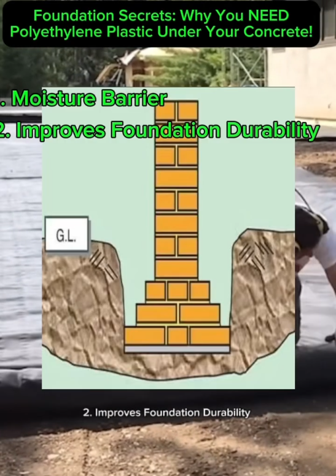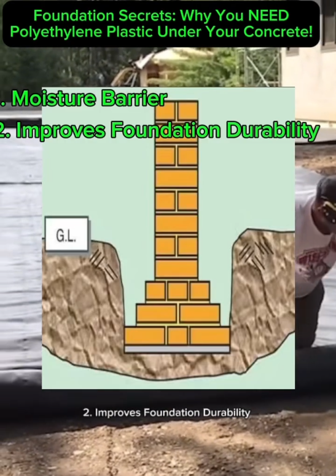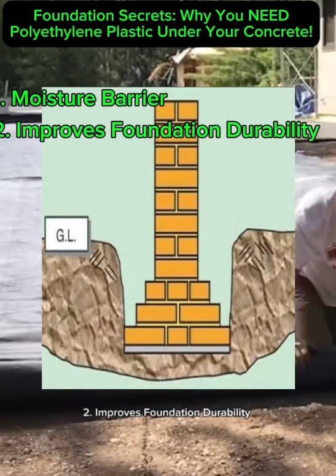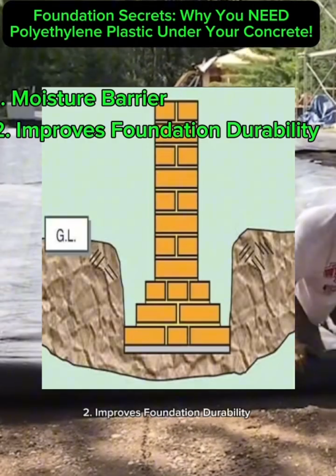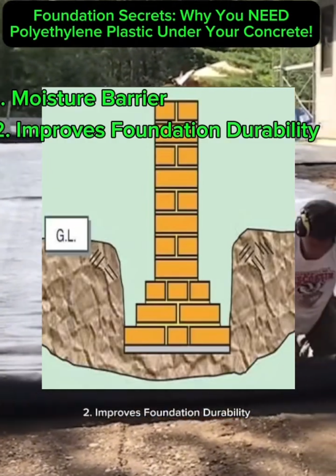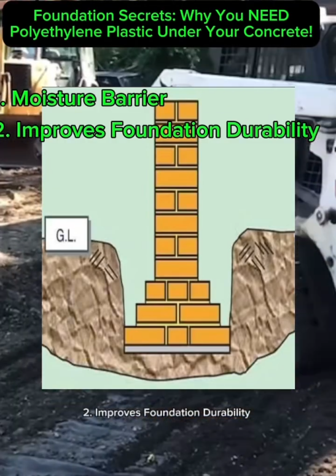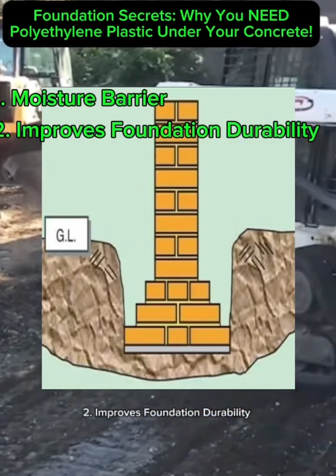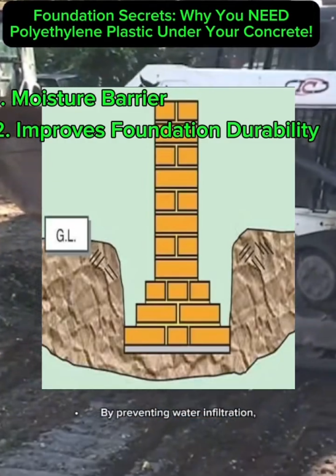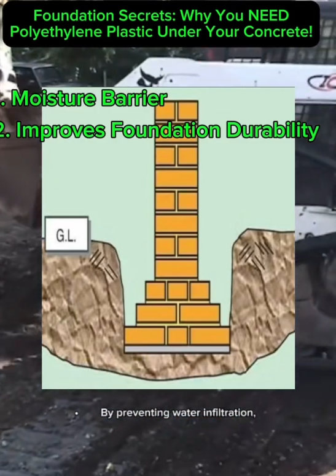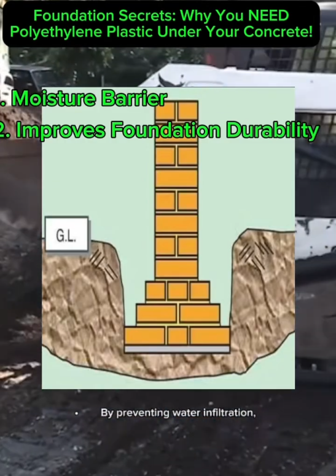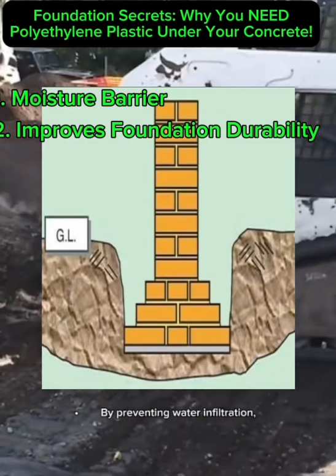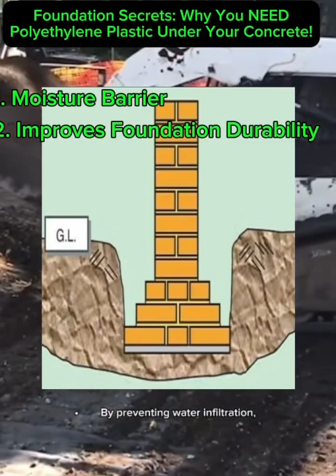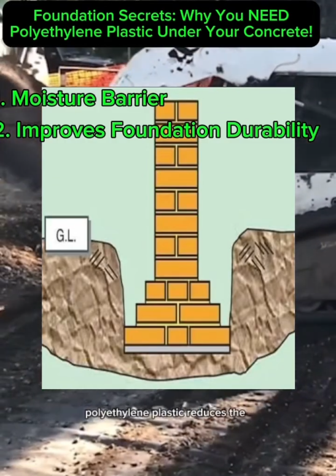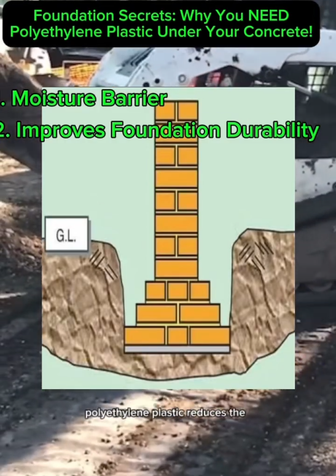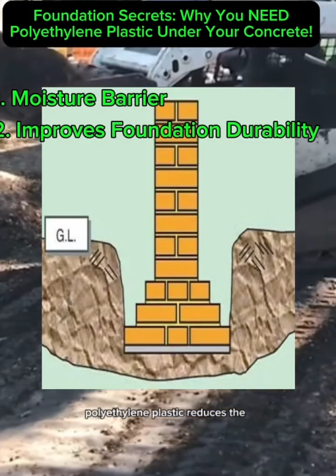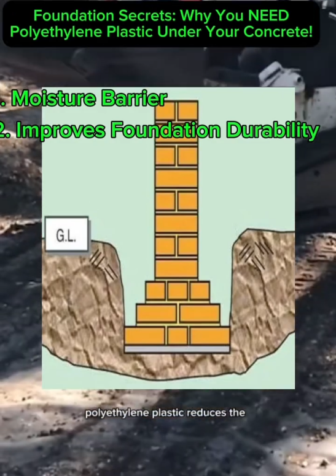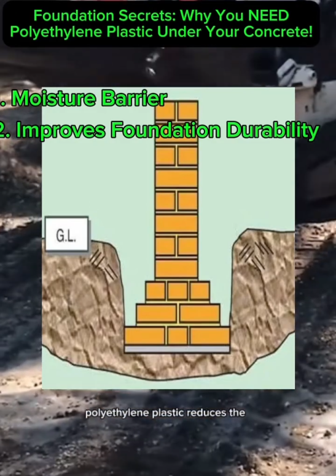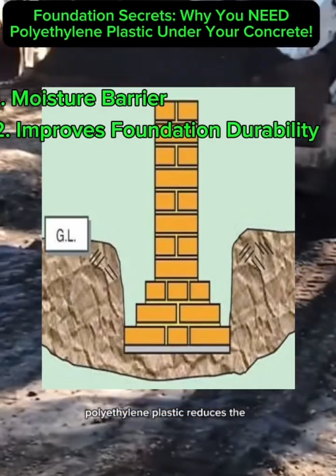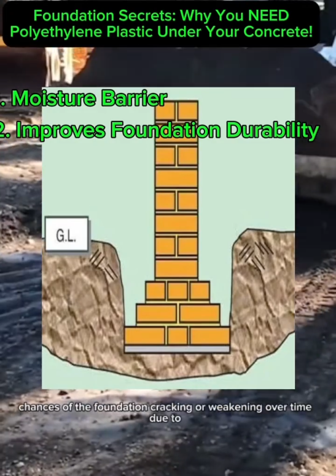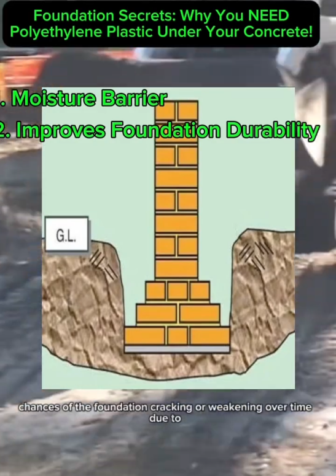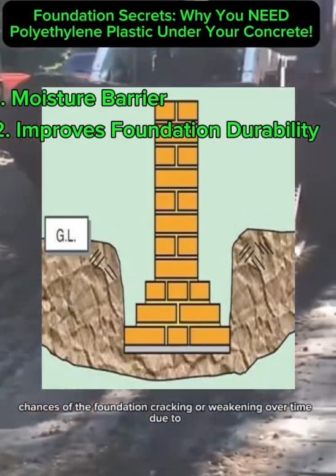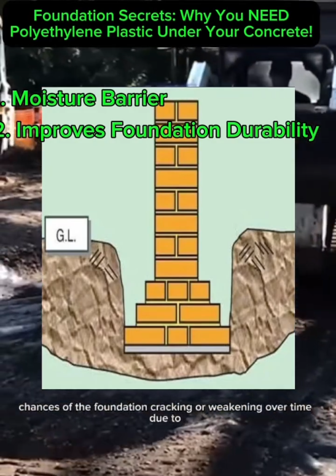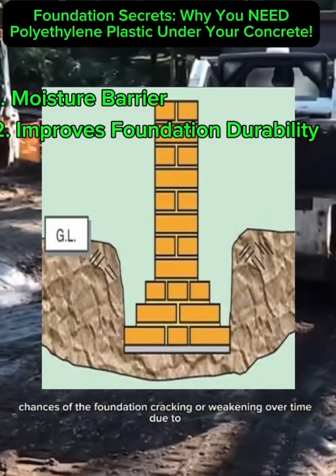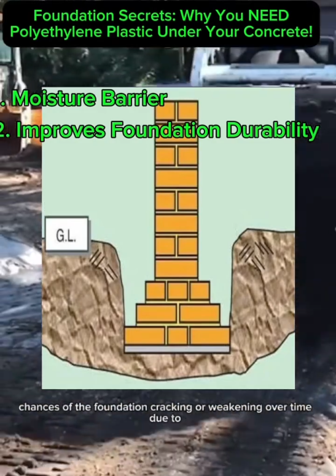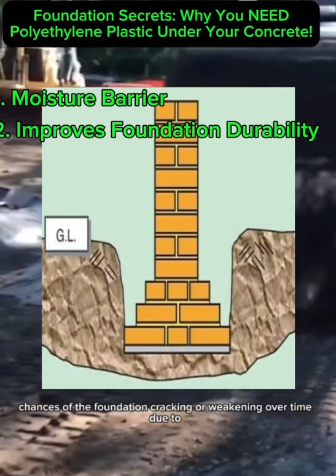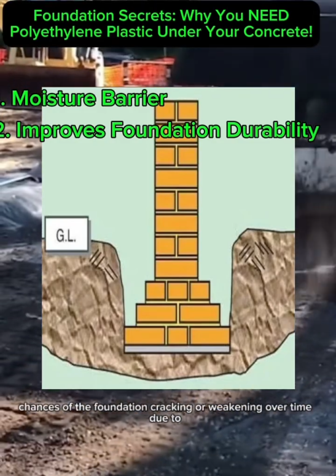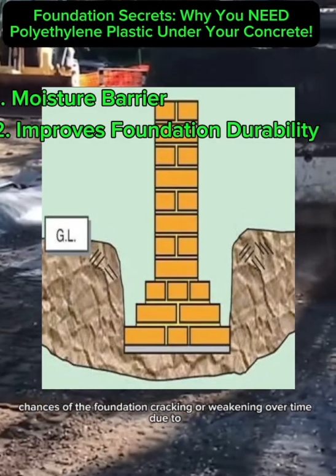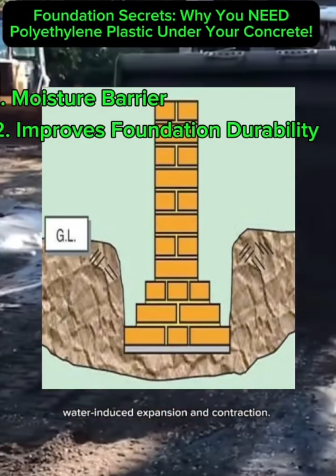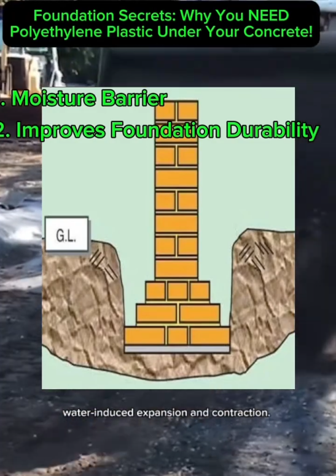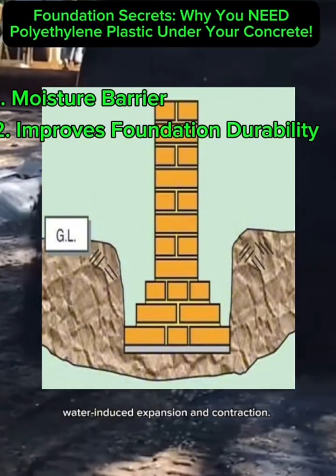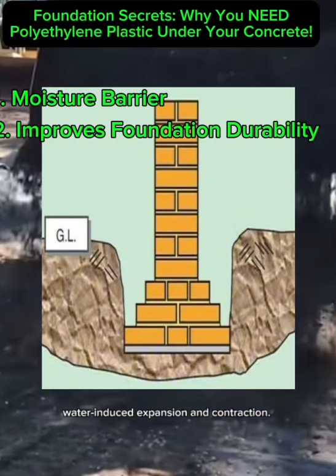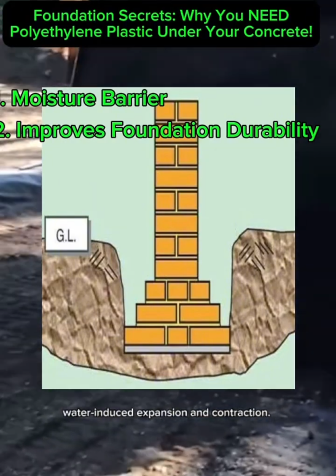2. Improves Foundation Durability. By preventing water infiltration, polyethylene plastic reduces the chances of the foundation cracking or weakening over time due to water-induced expansion and contraction.